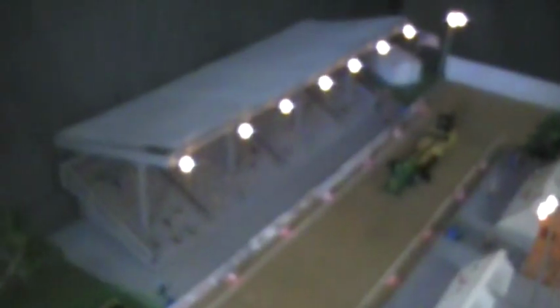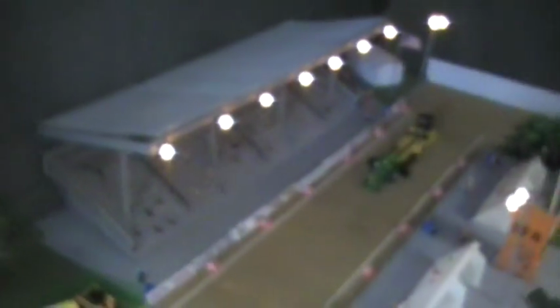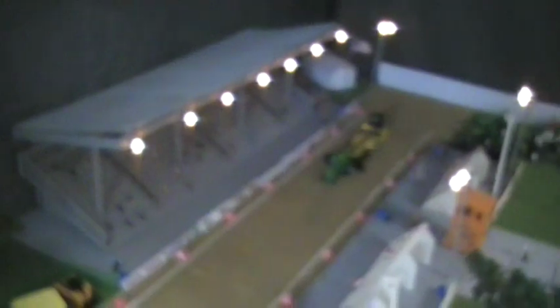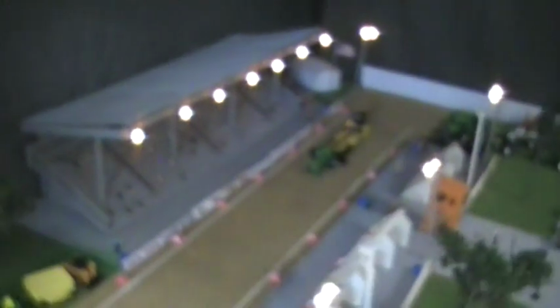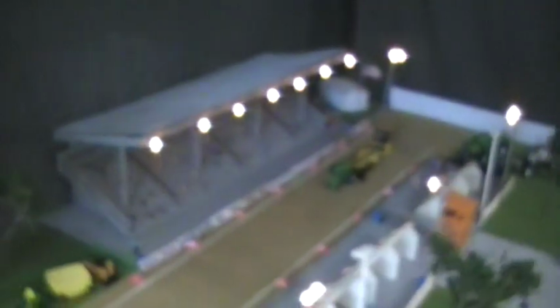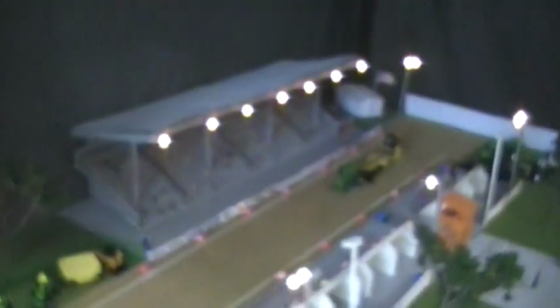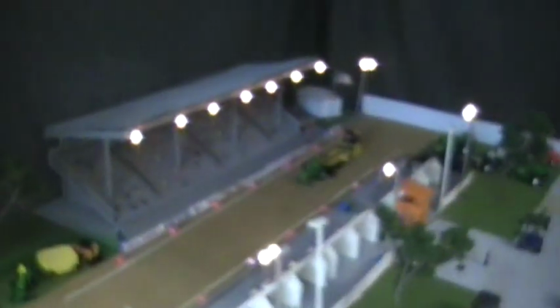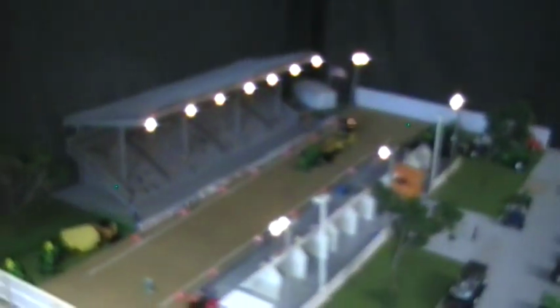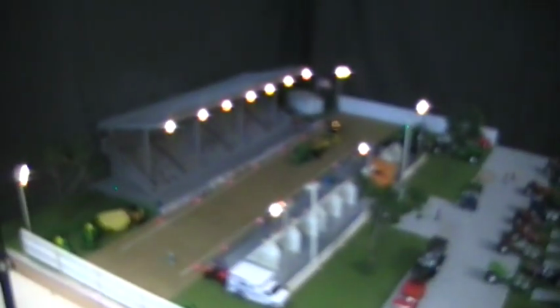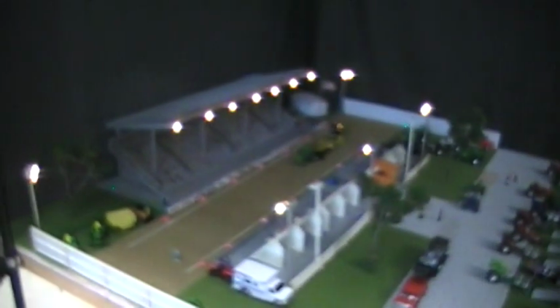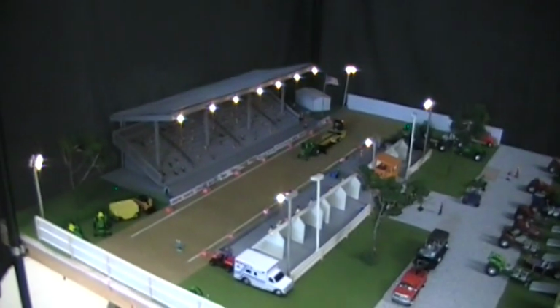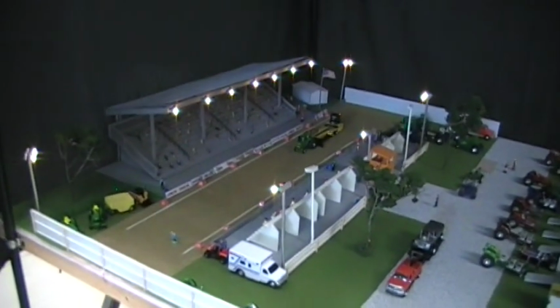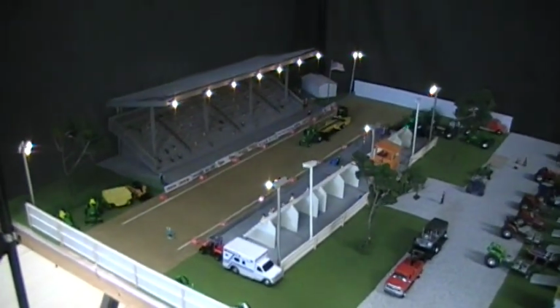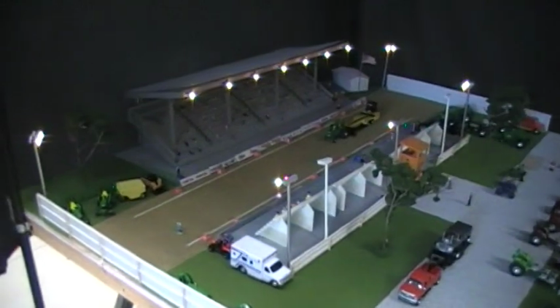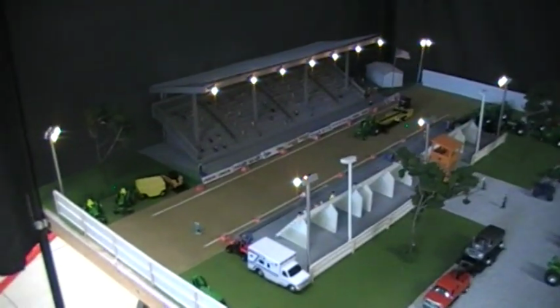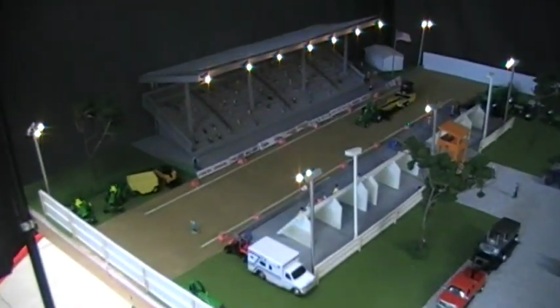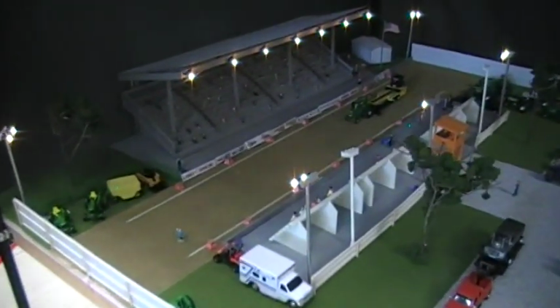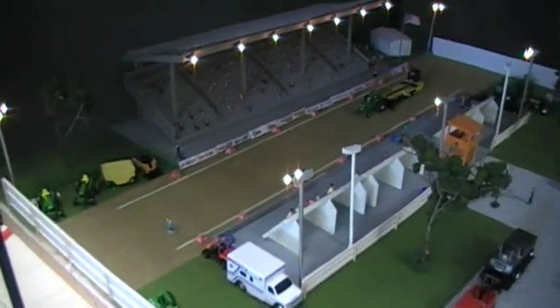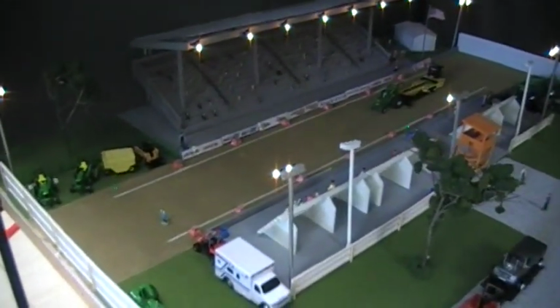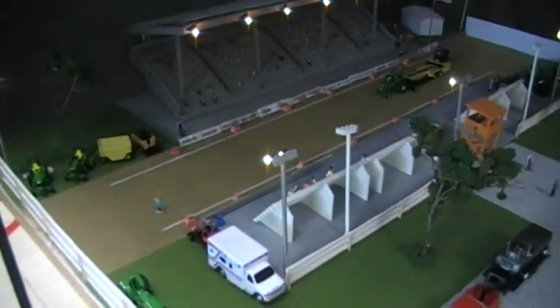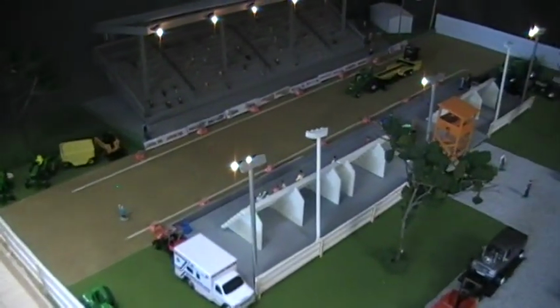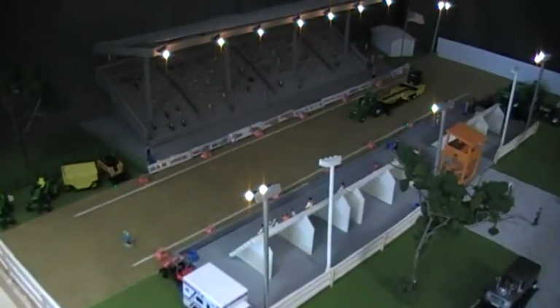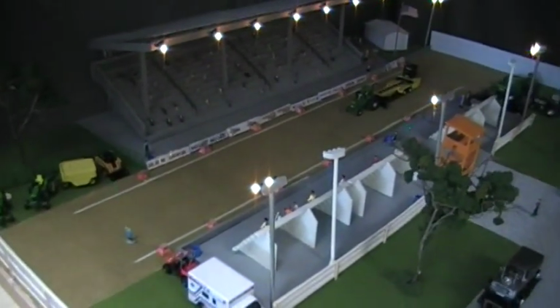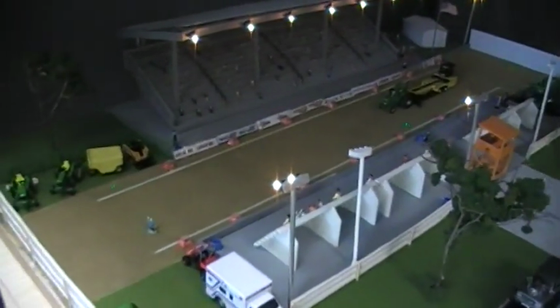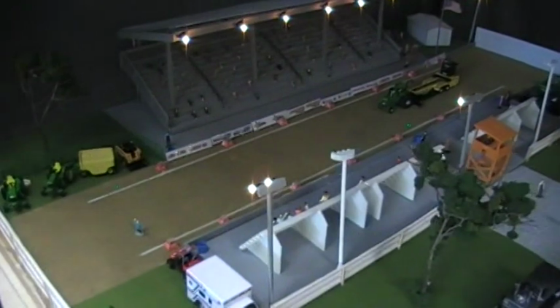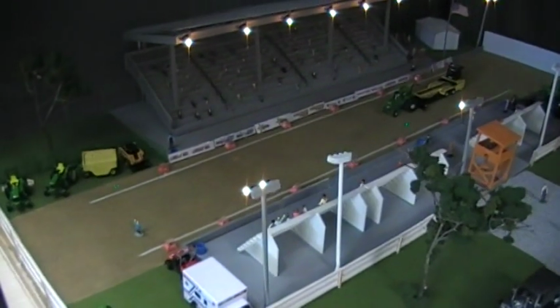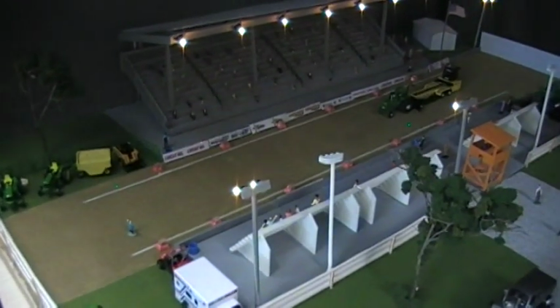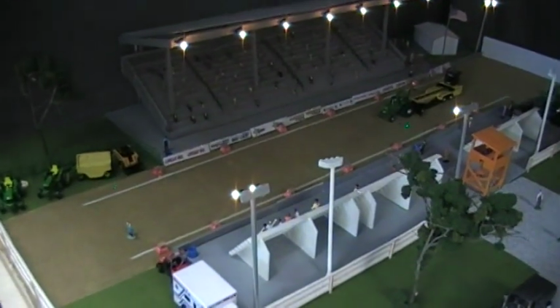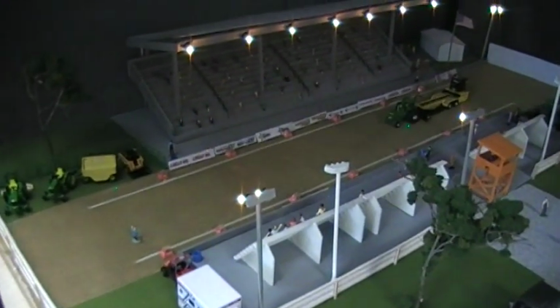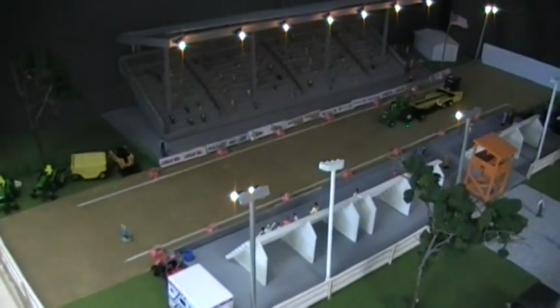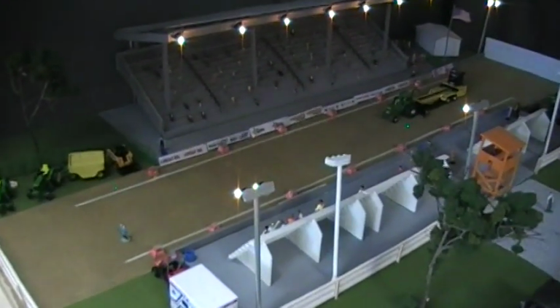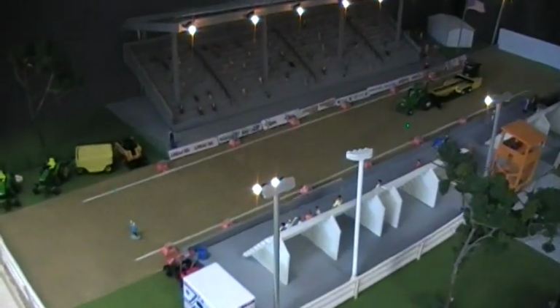Yeah, it's really neat how you have lights all the way through the display. I noticed this morning when you were setting up, you have a lot of the sponsors and like Lucas Oil signs and some of the other ones along the racetrack.